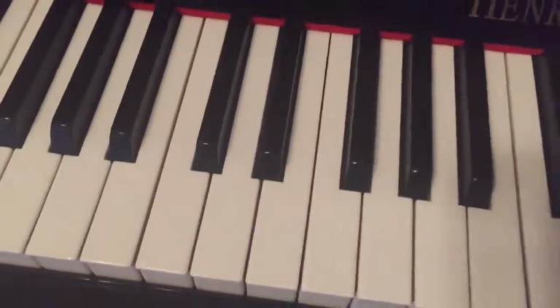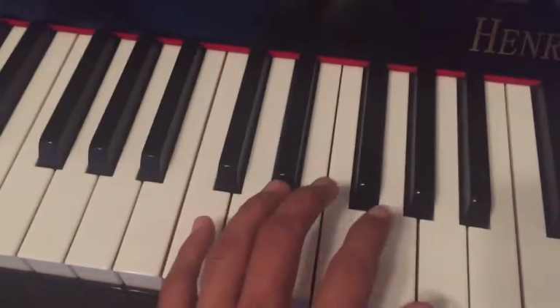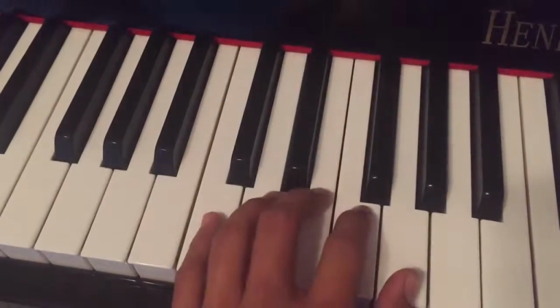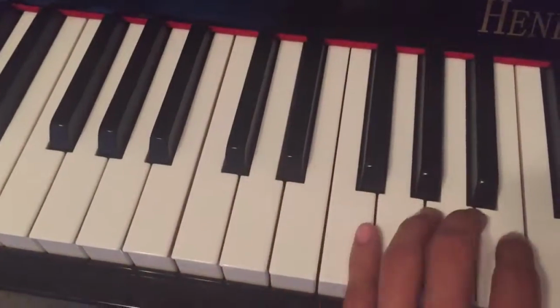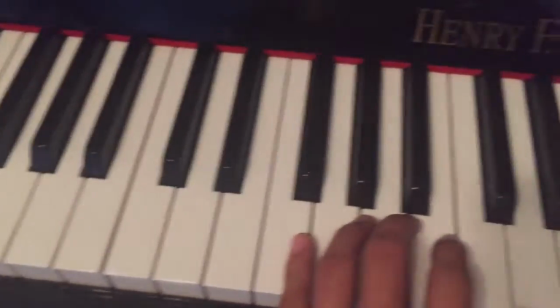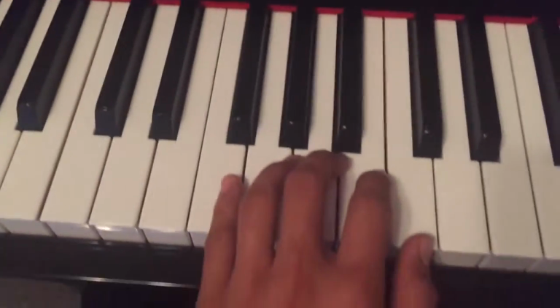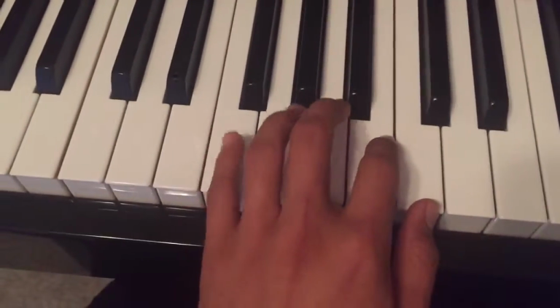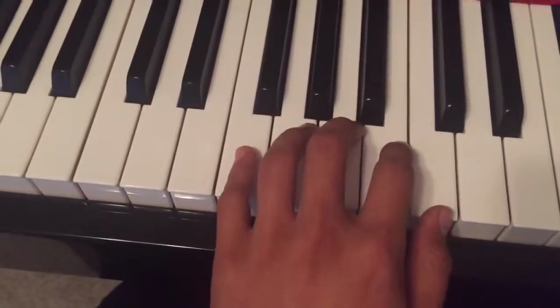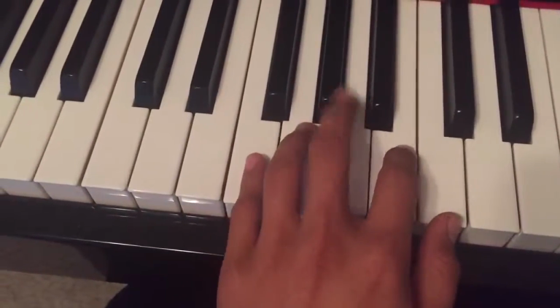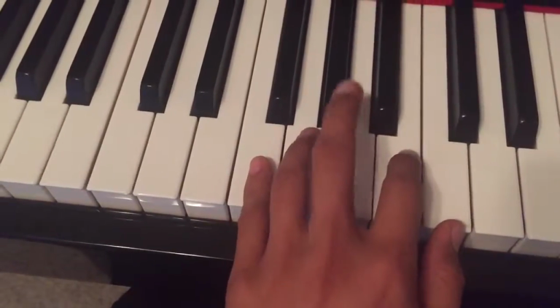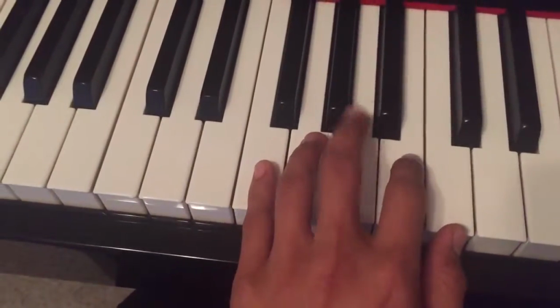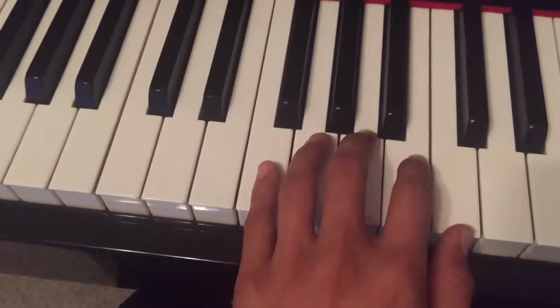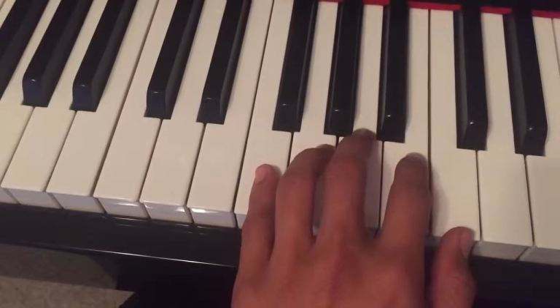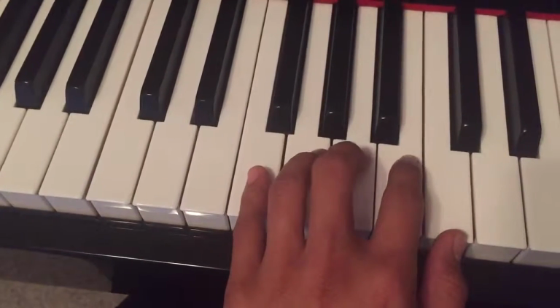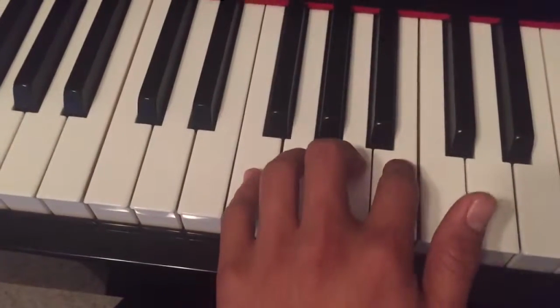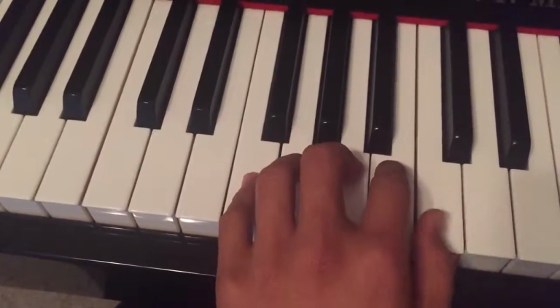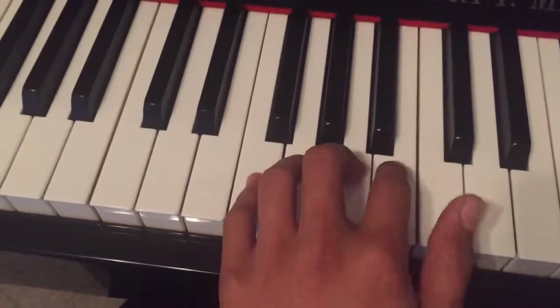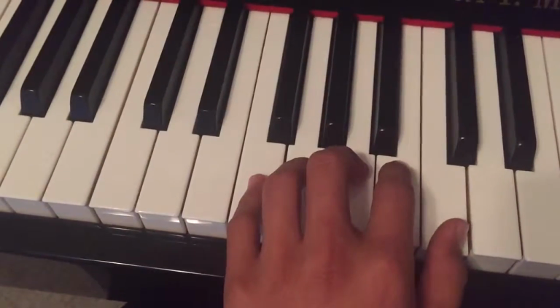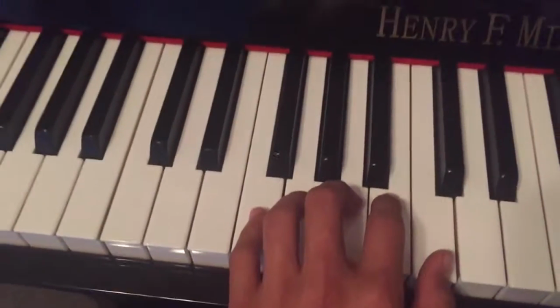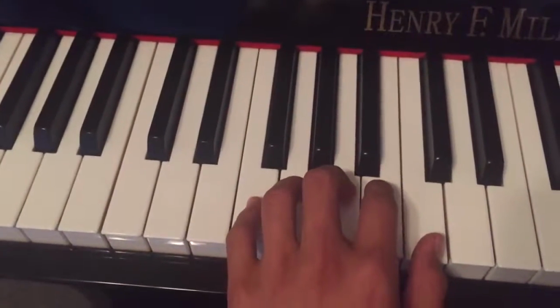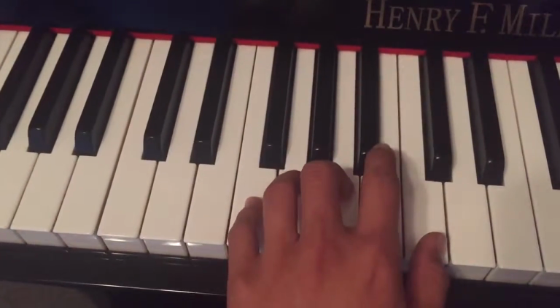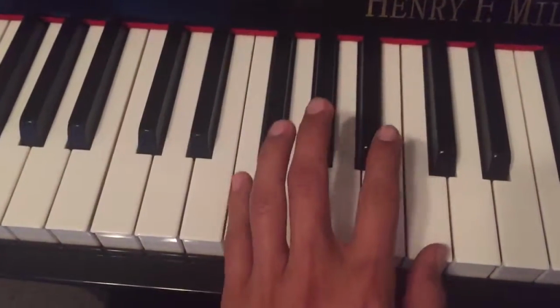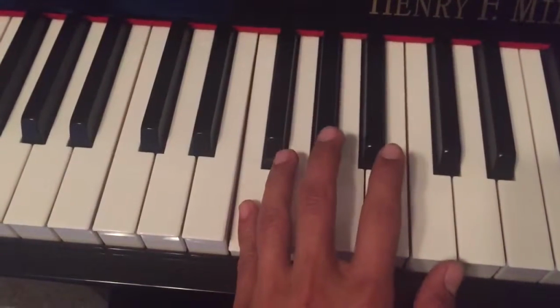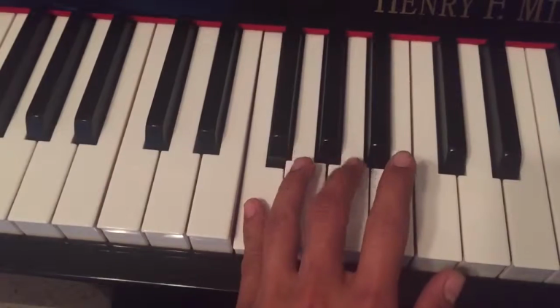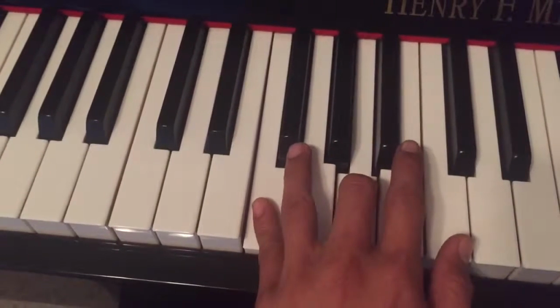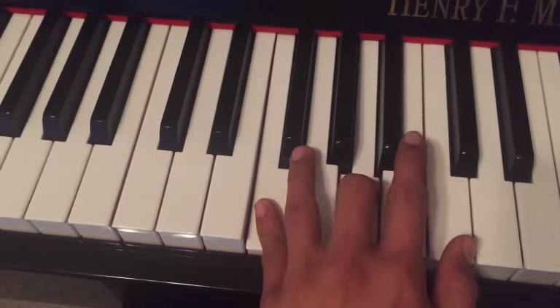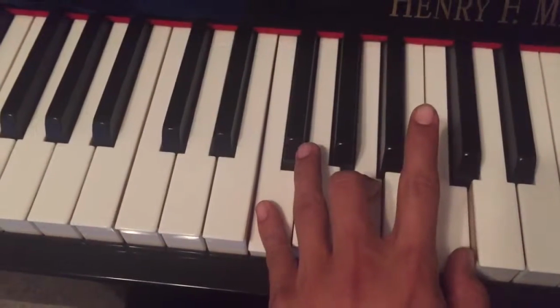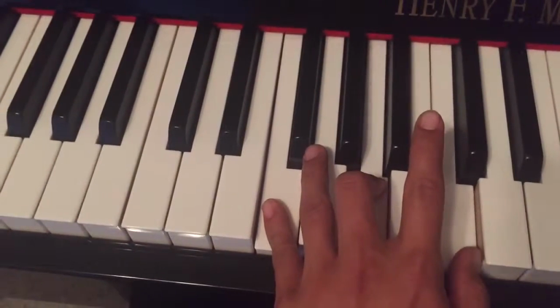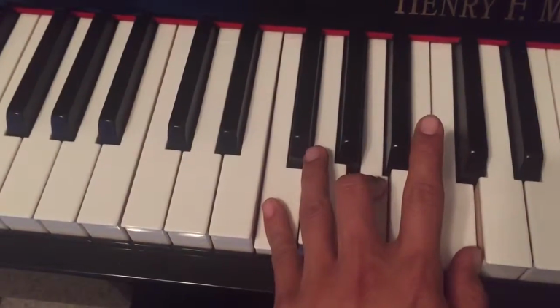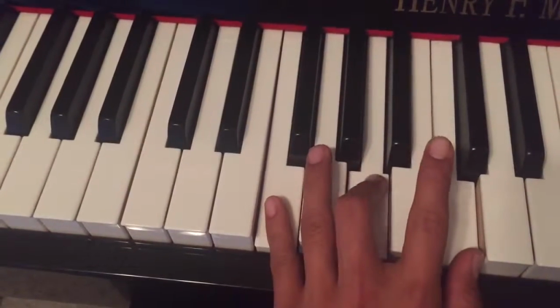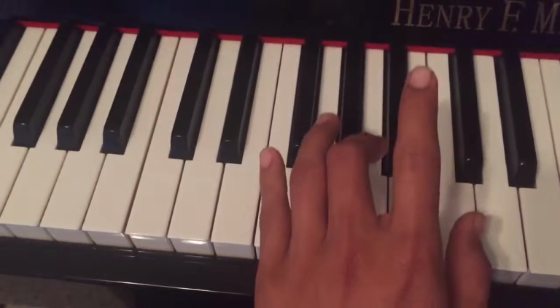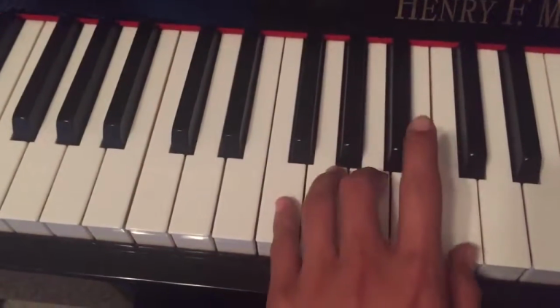And then you're going to move over to F. Pinky's on F, your third finger is on A, and your thumb's on C. And you're going to play F, A, C, and play that three times.